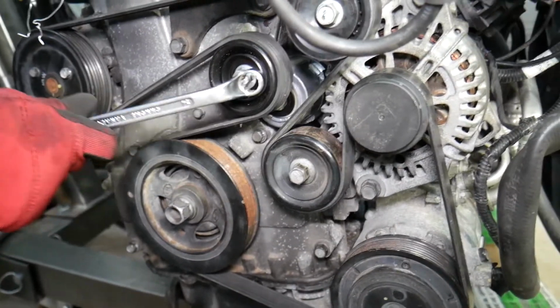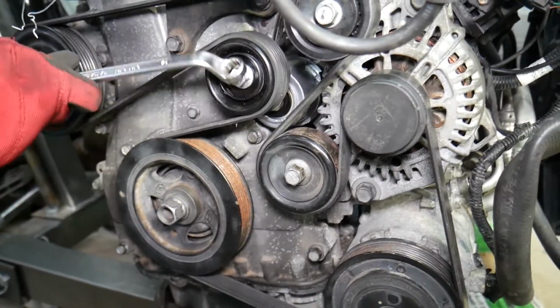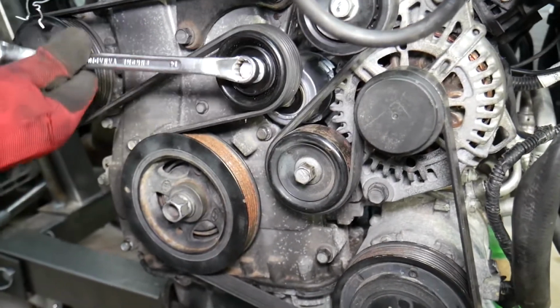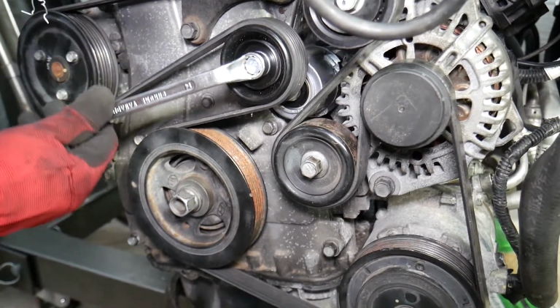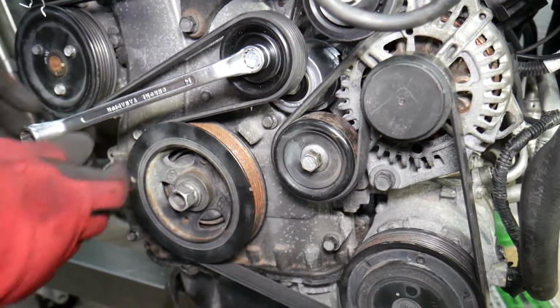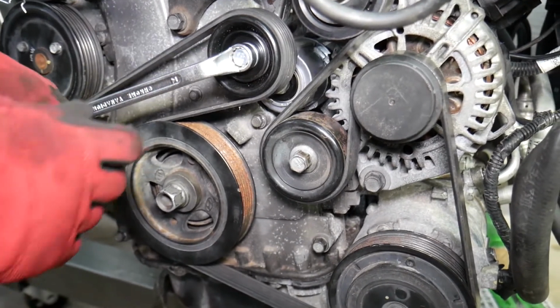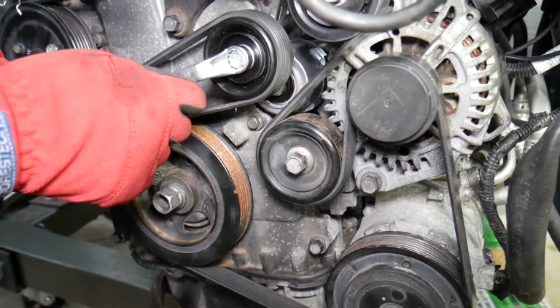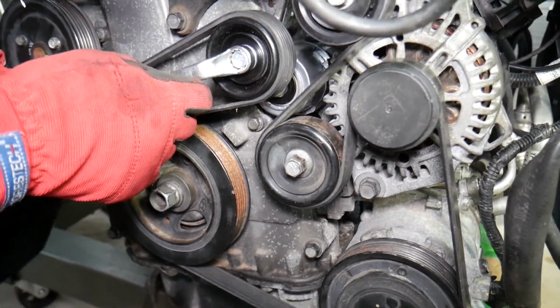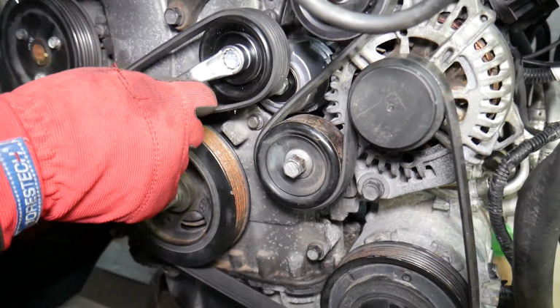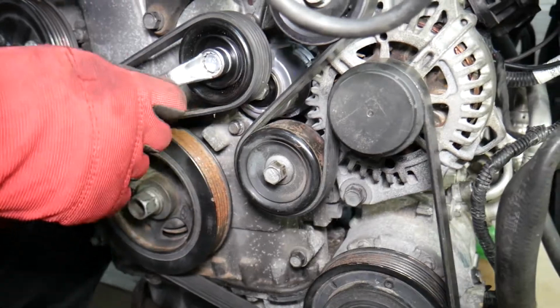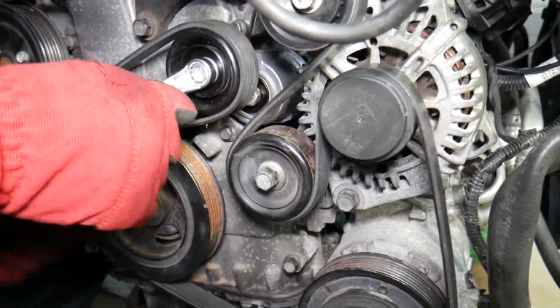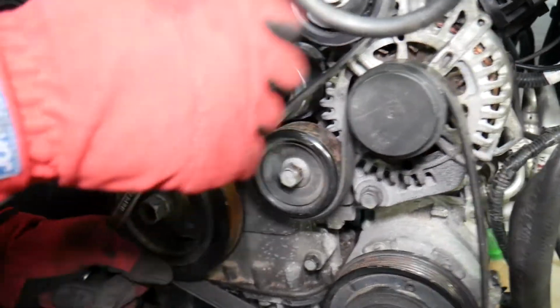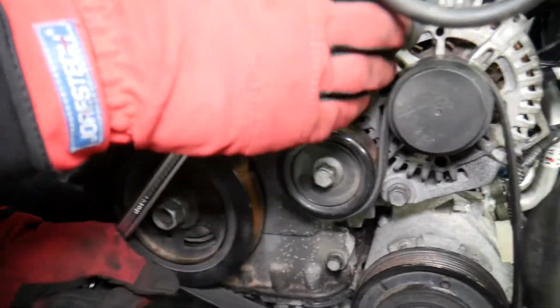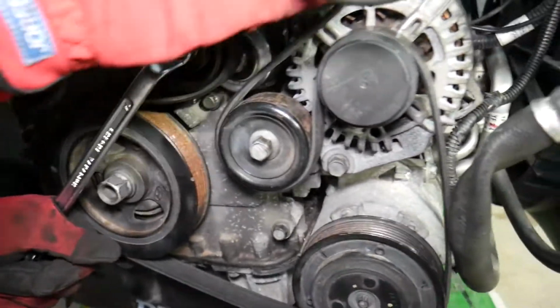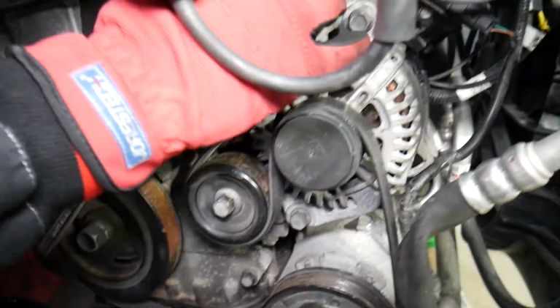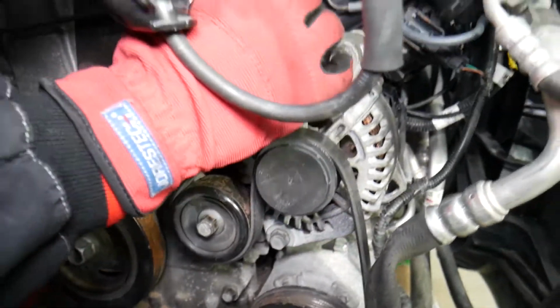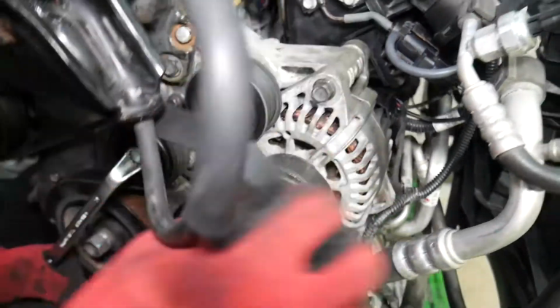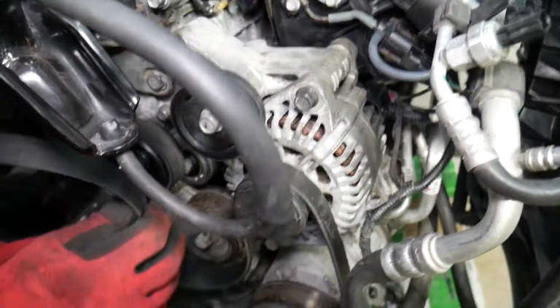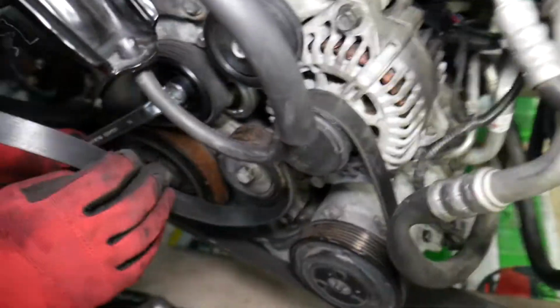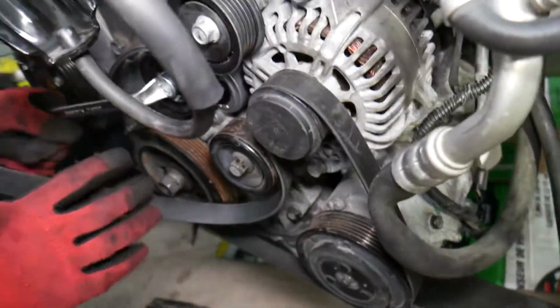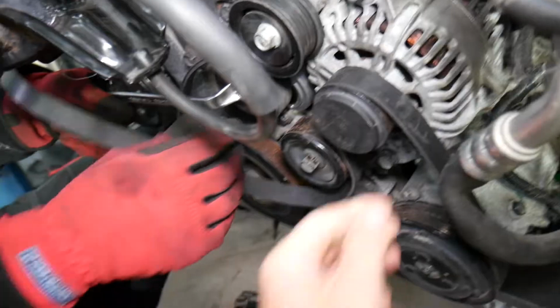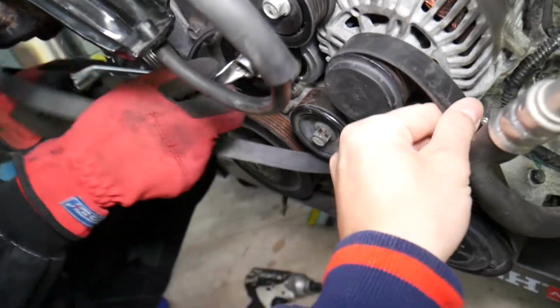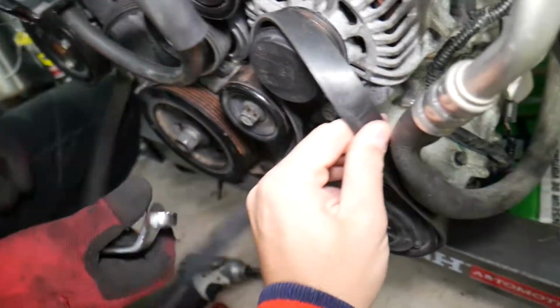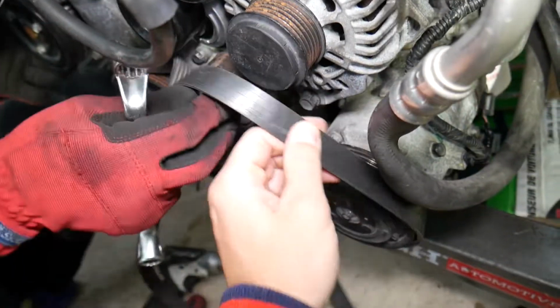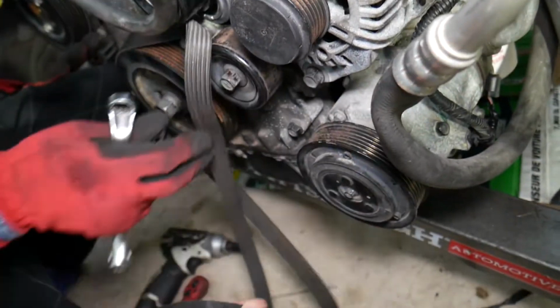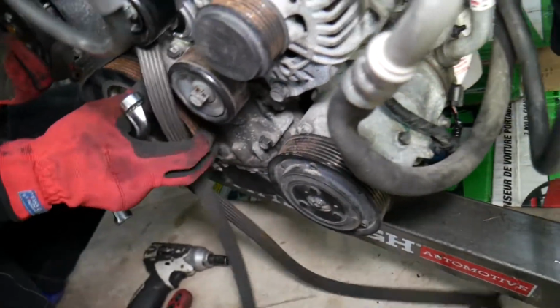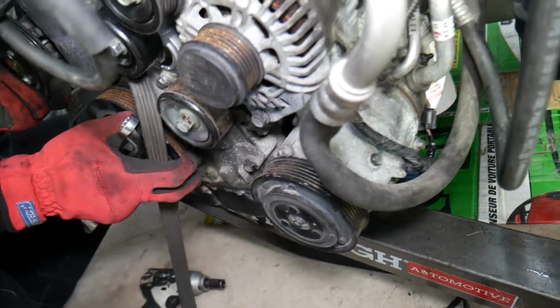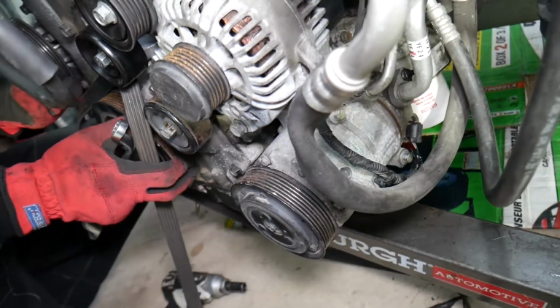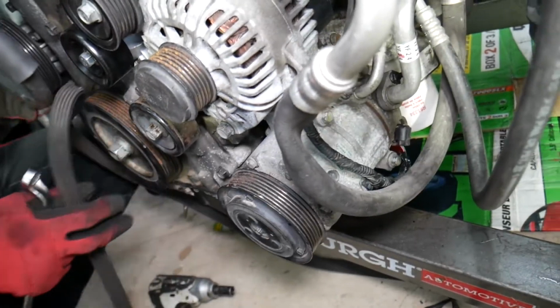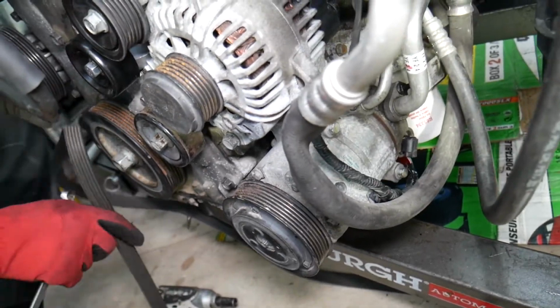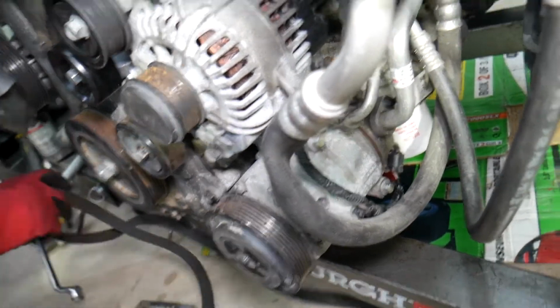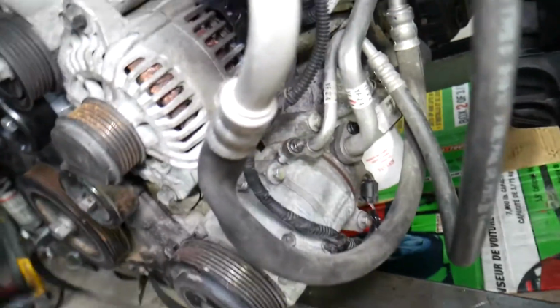Right here is the tensioner. We first need to remove the serpentine belt. Go counterclockwise with a 14-millimeter wrench — it's pretty loaded — and just release the belt. Once the belt comes off we can continue with the next step.